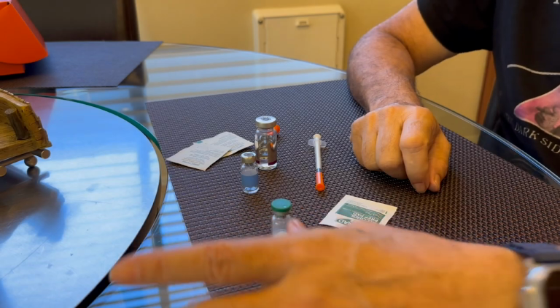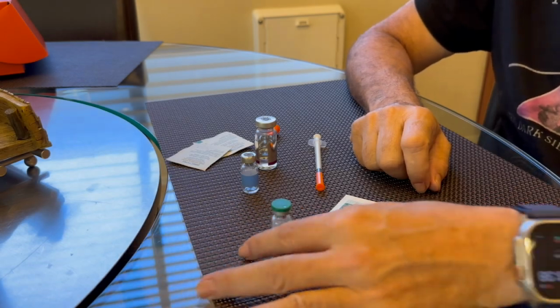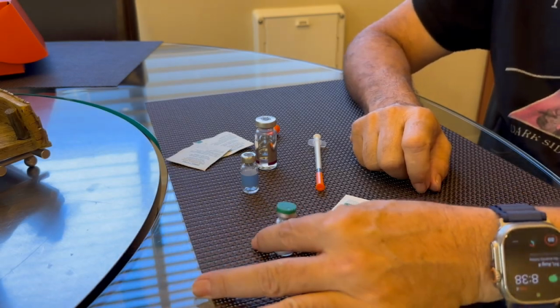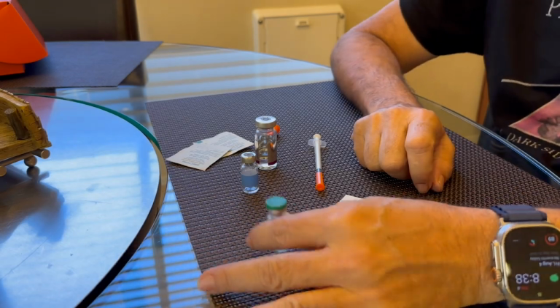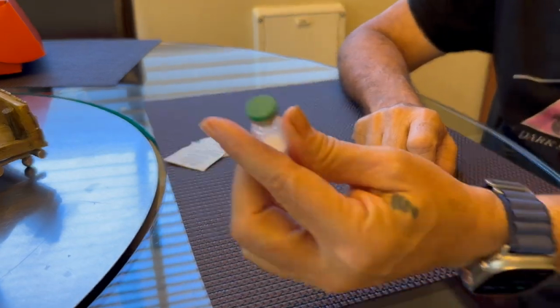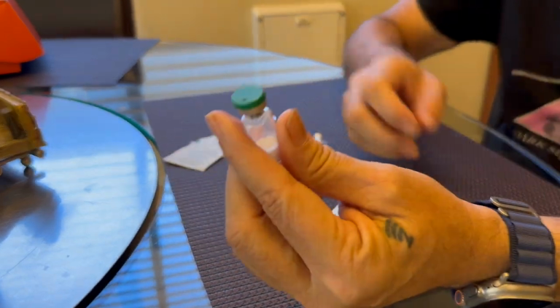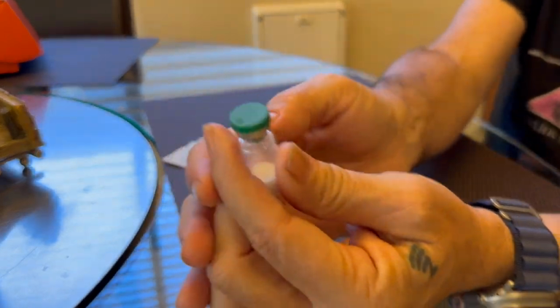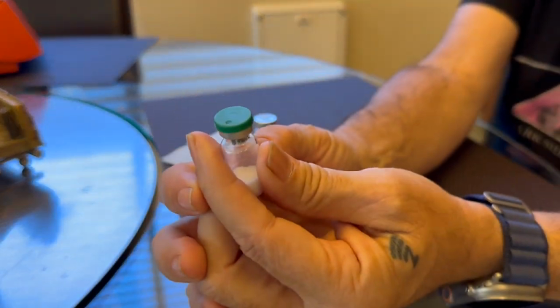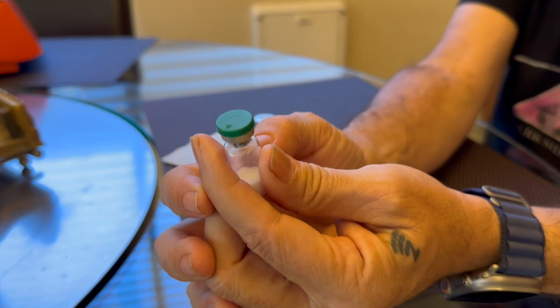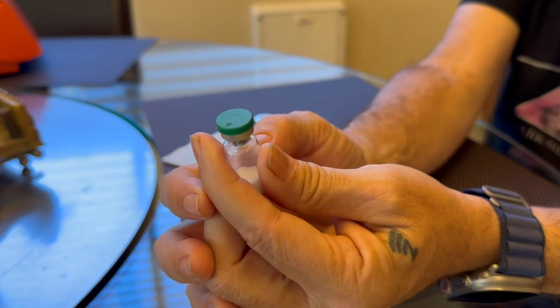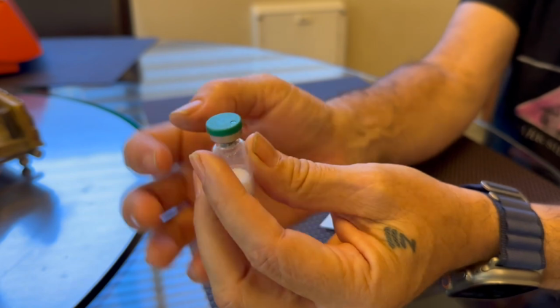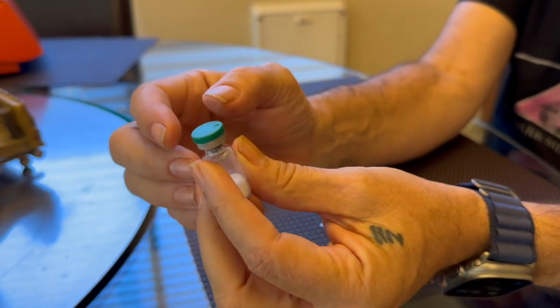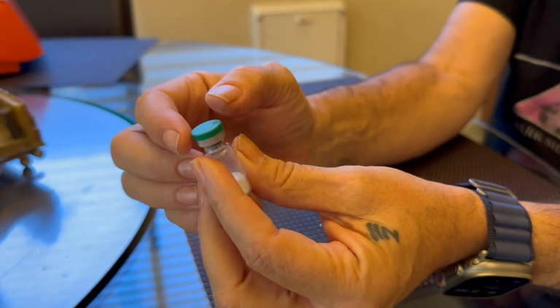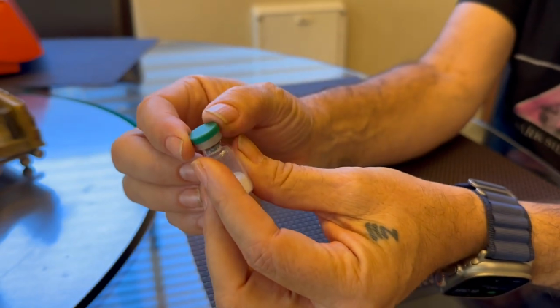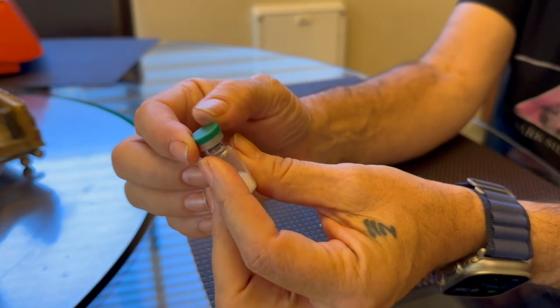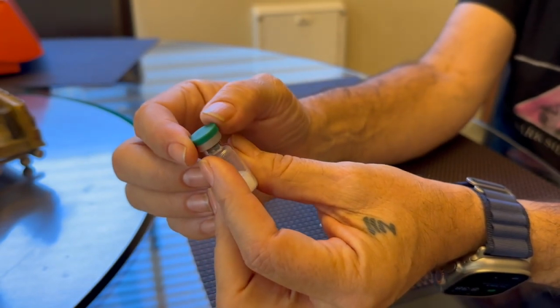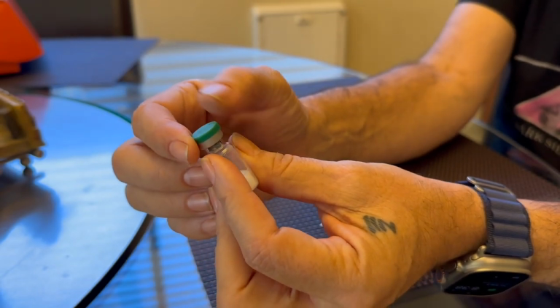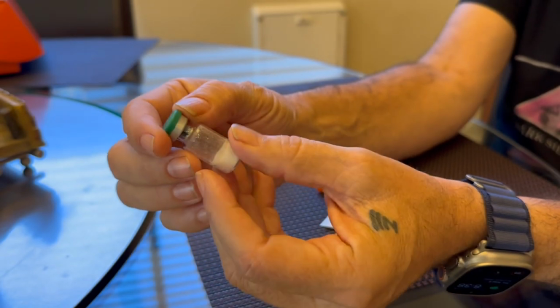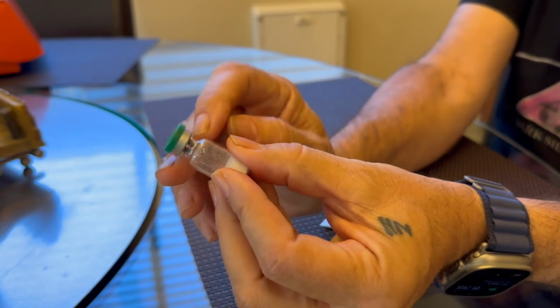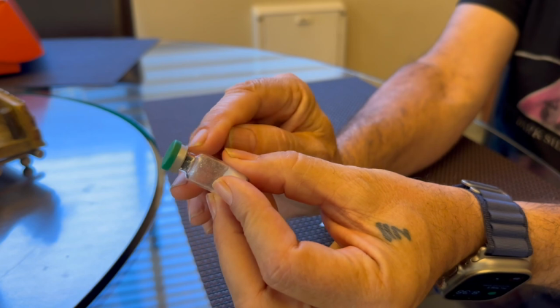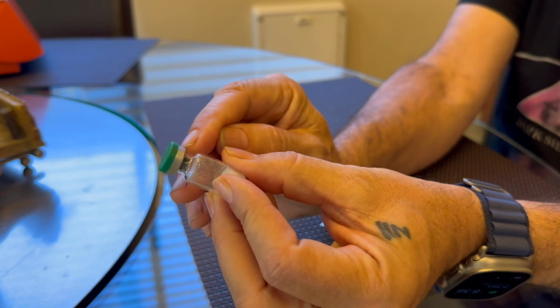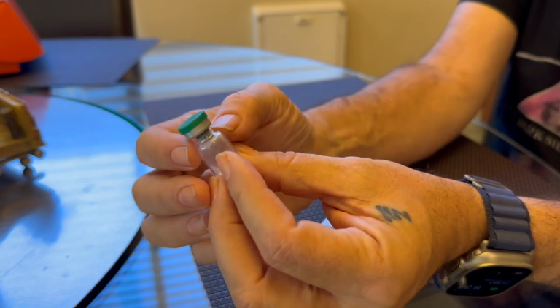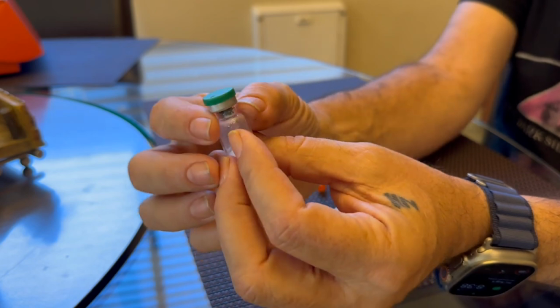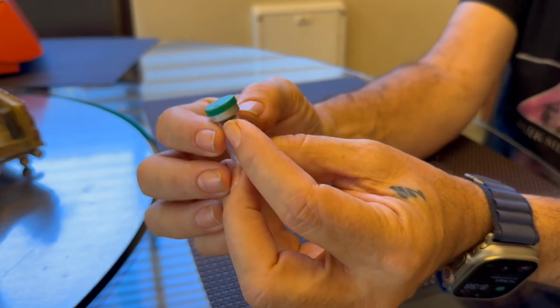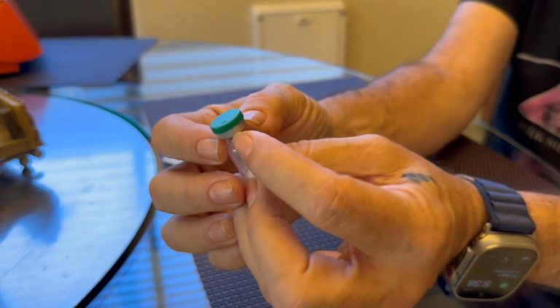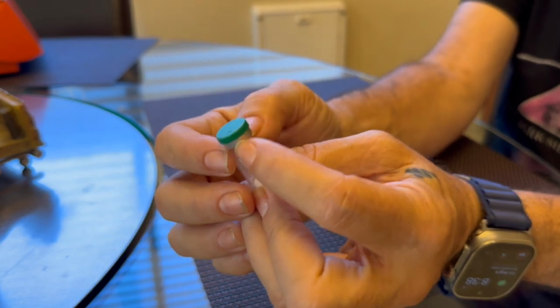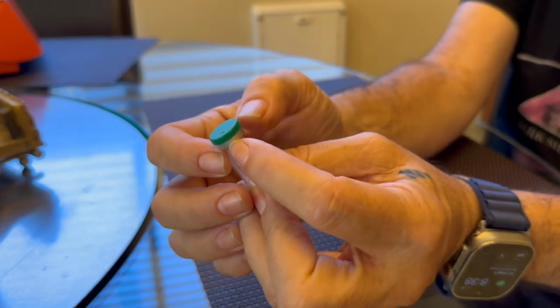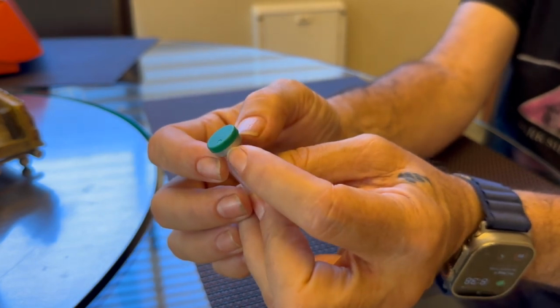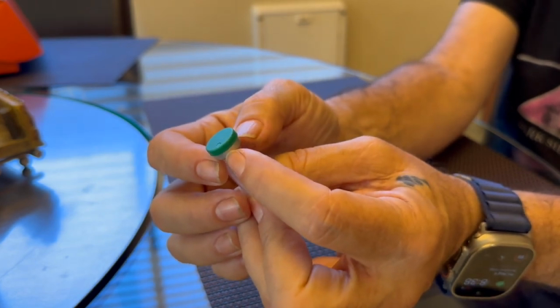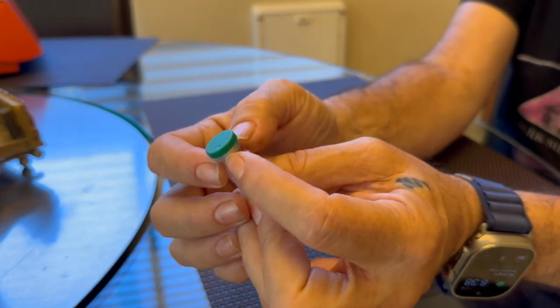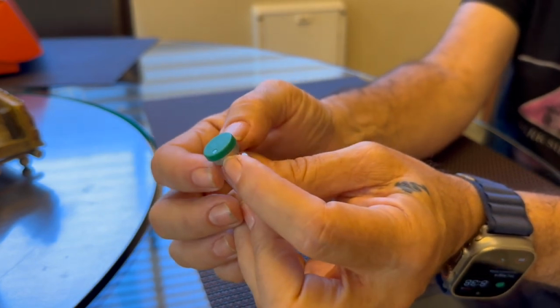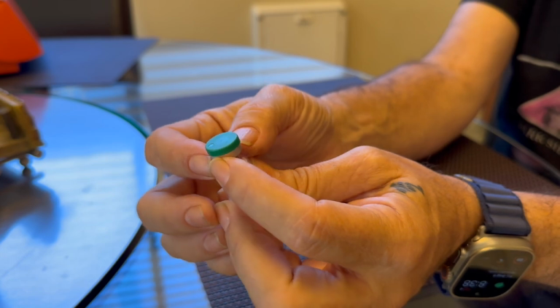Something that a lot of people have had trouble with is these vials, particularly from QSC, where when you try to take off this cap, it stays connected to the aluminum ring, which needs to stay on the vial to keep it closed and keep it sterile.